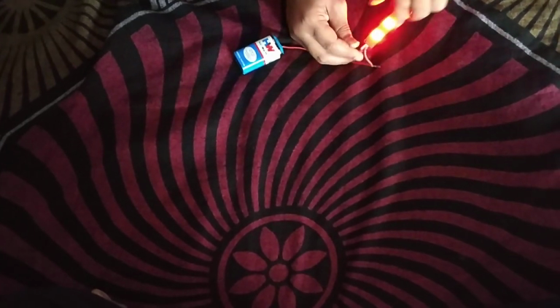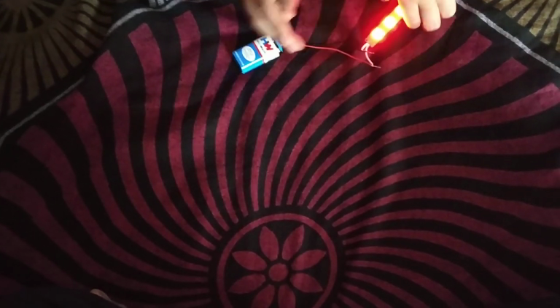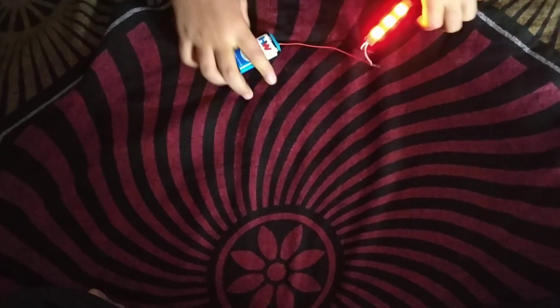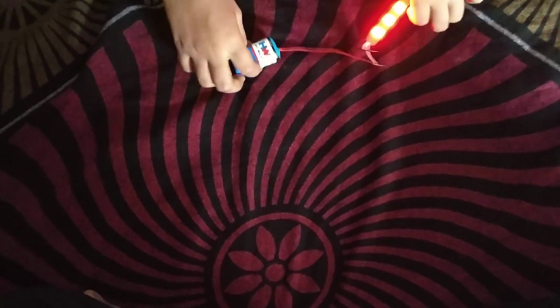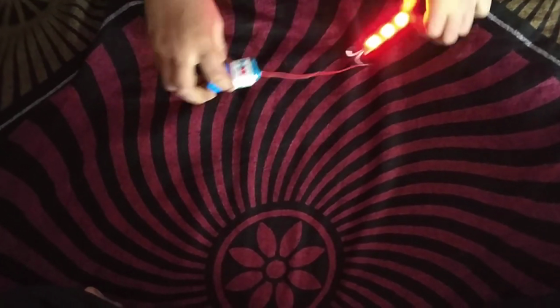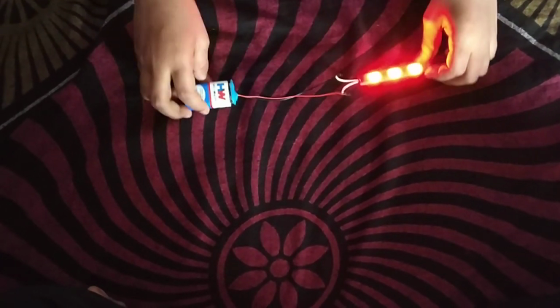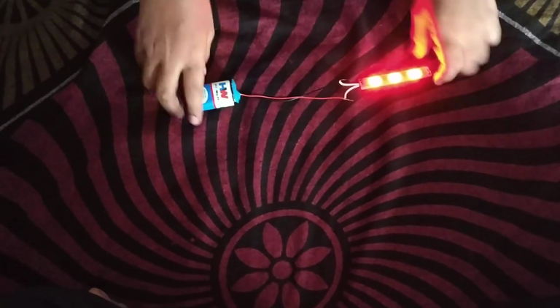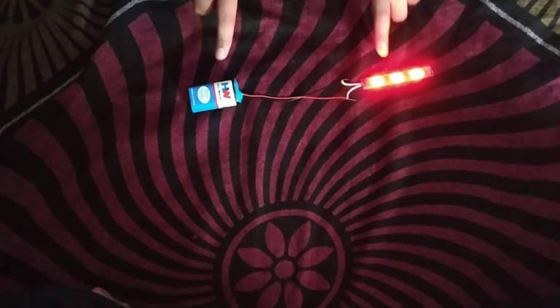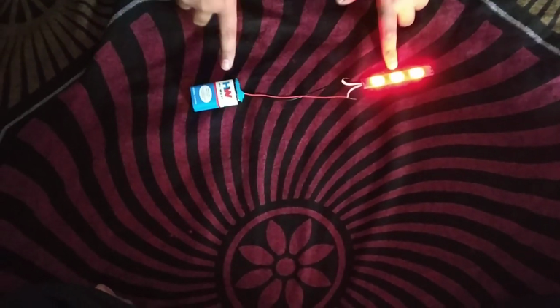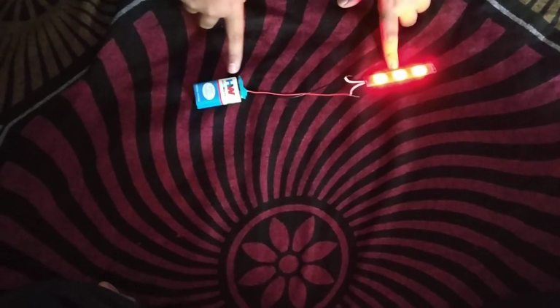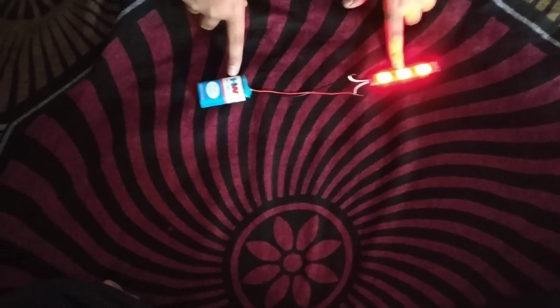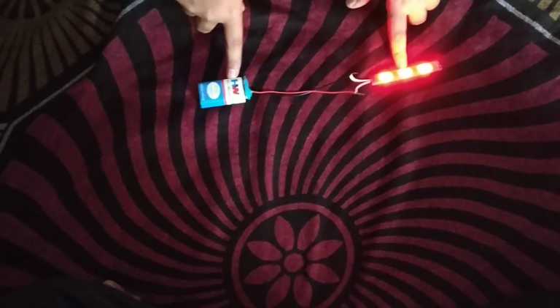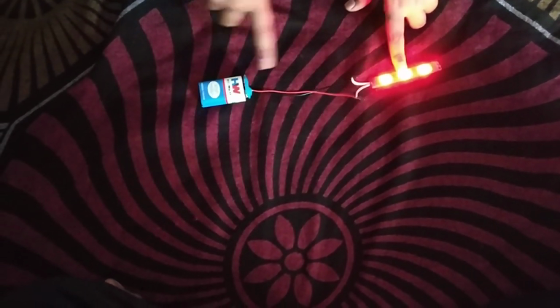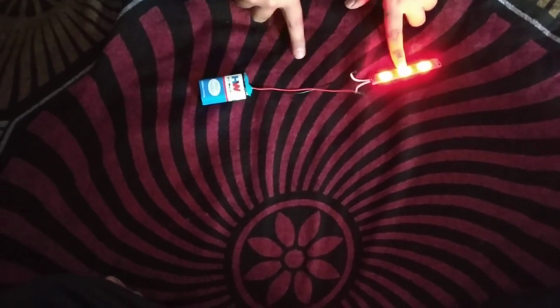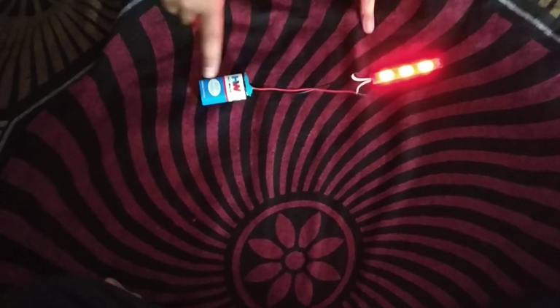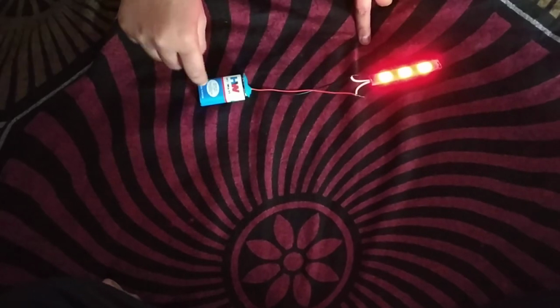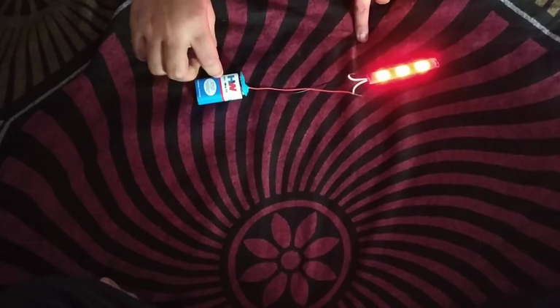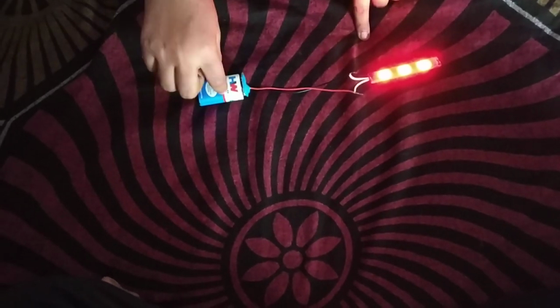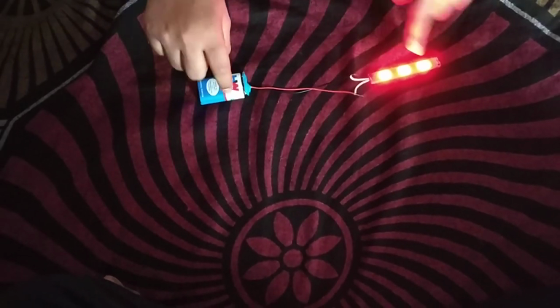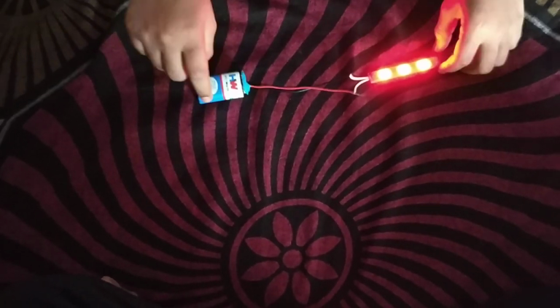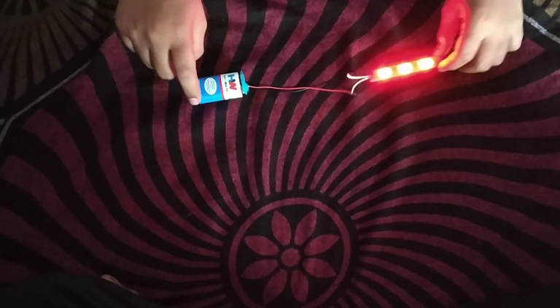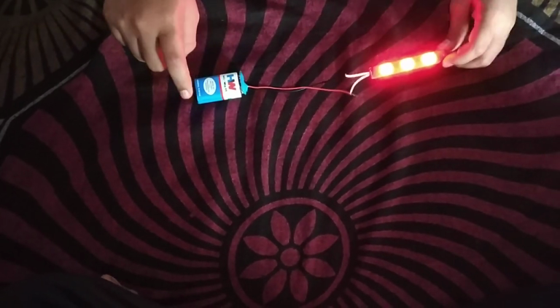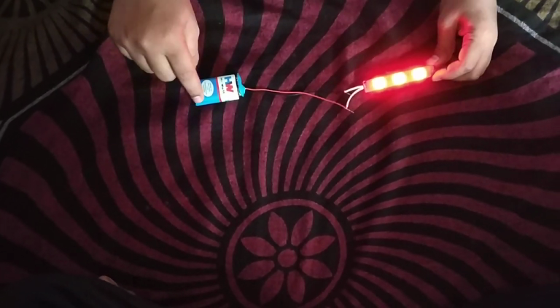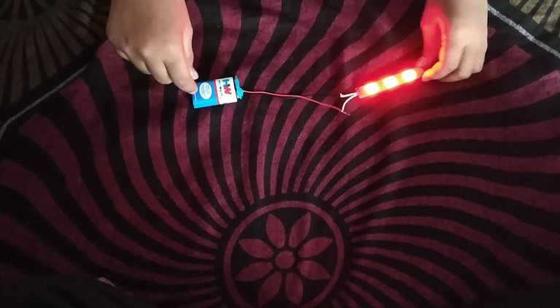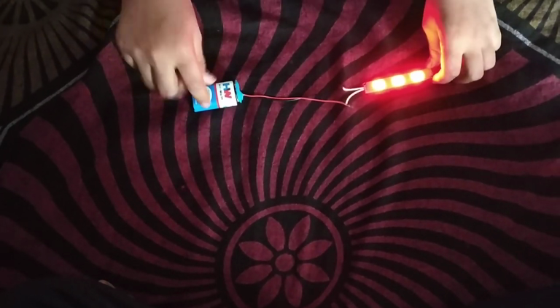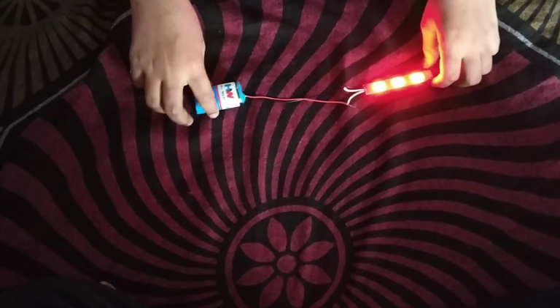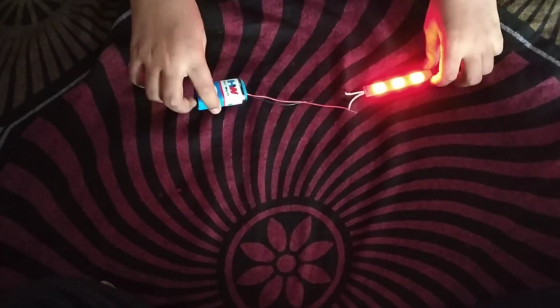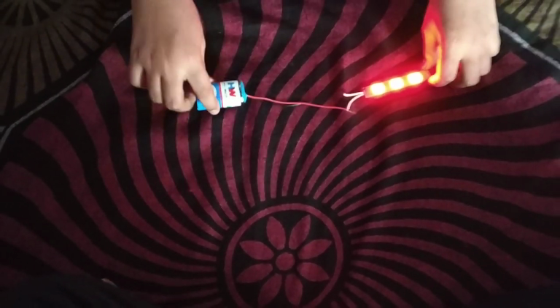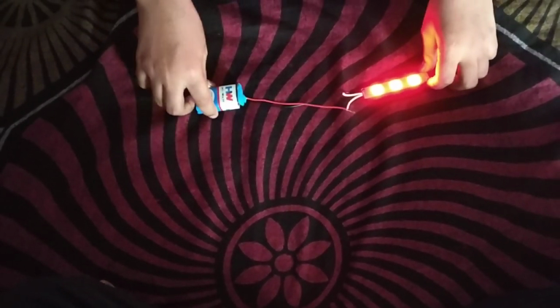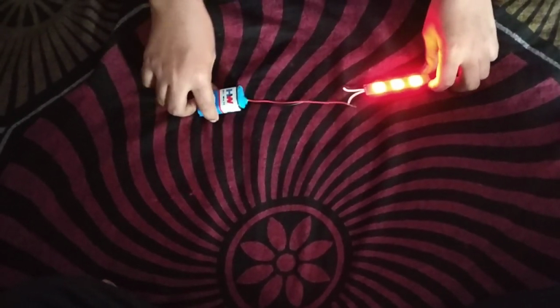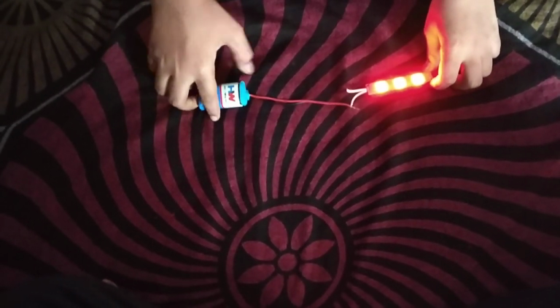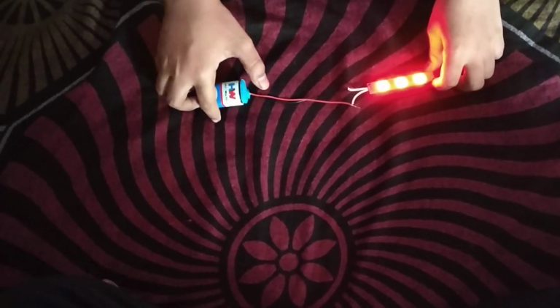This is the process to light an LED with an HW battery.